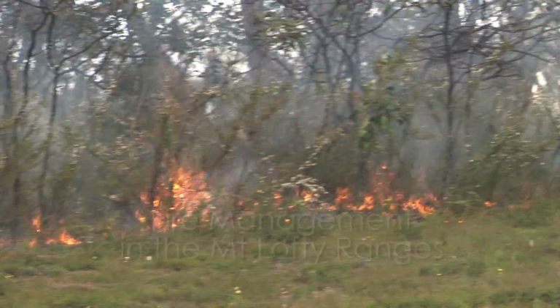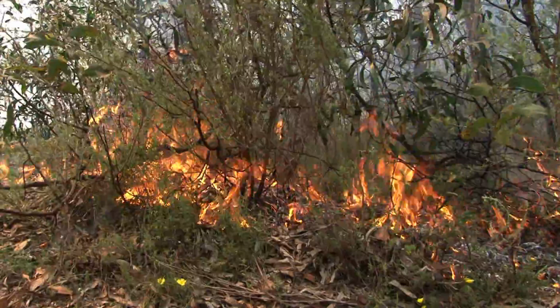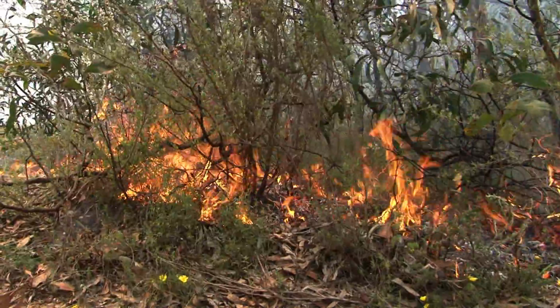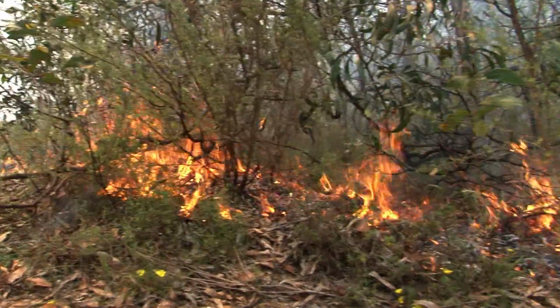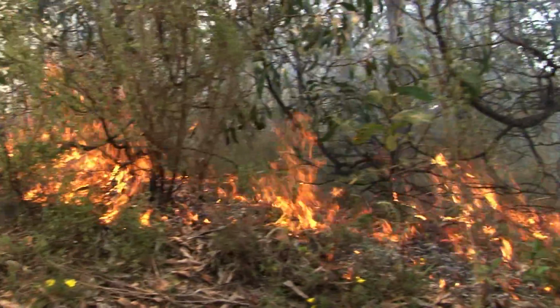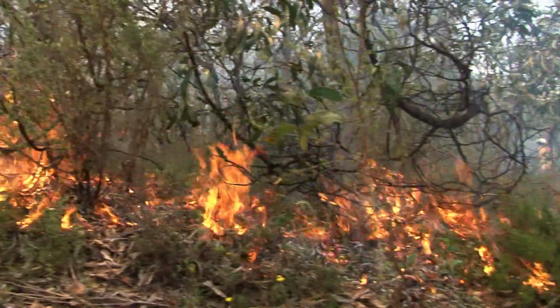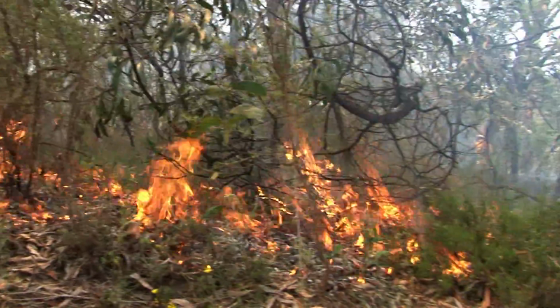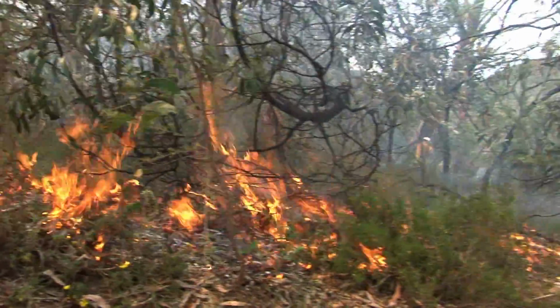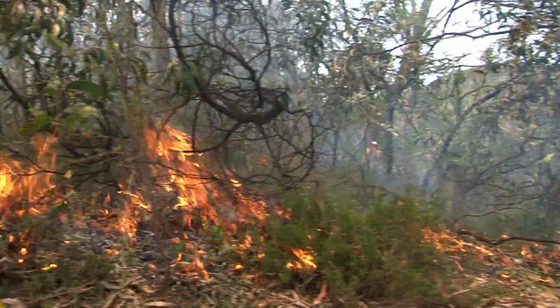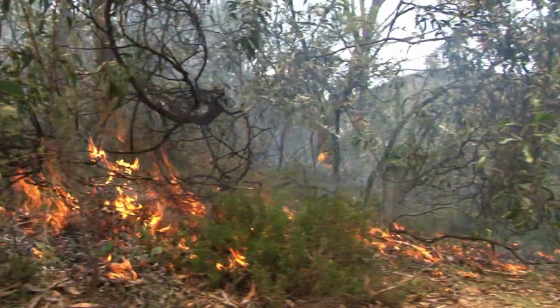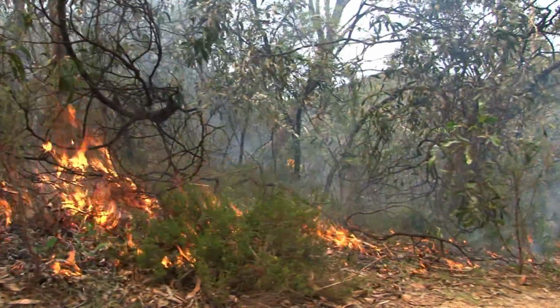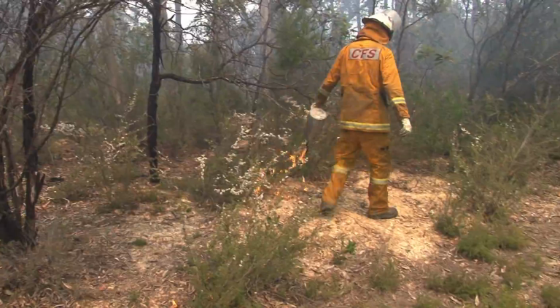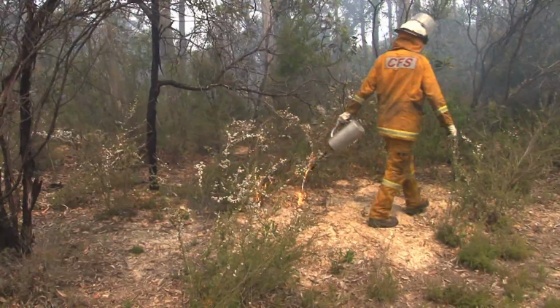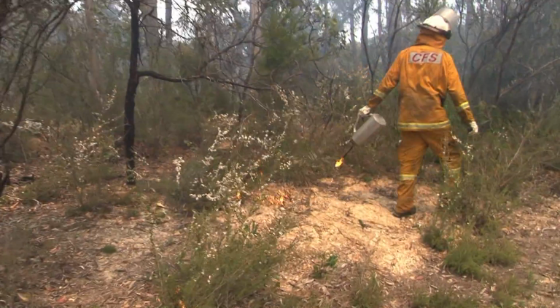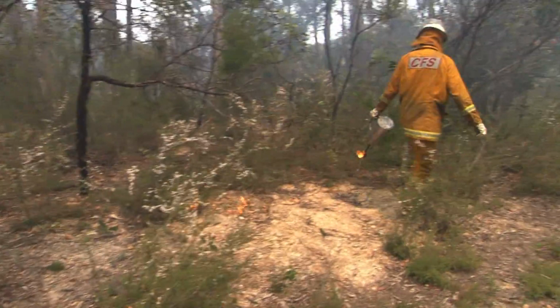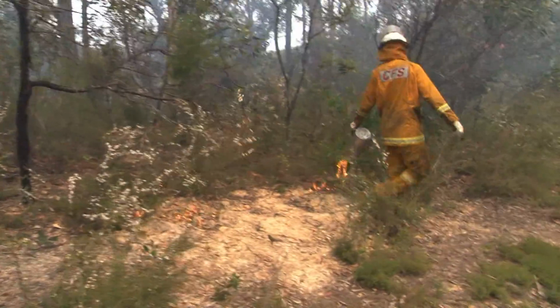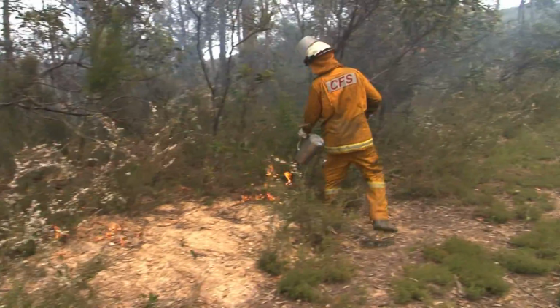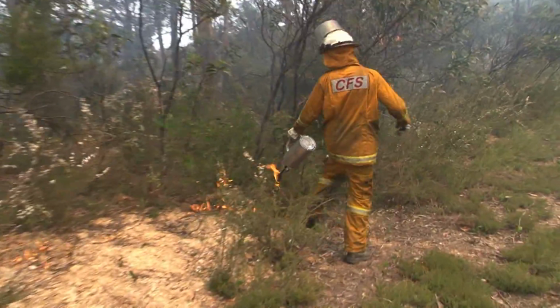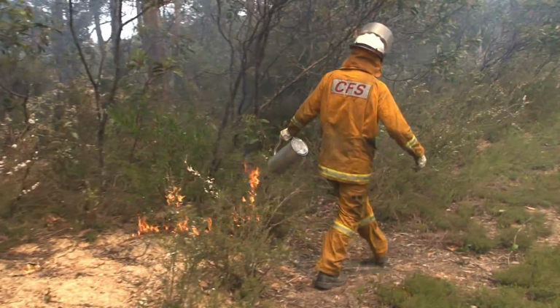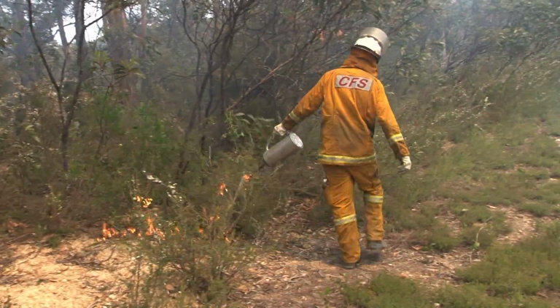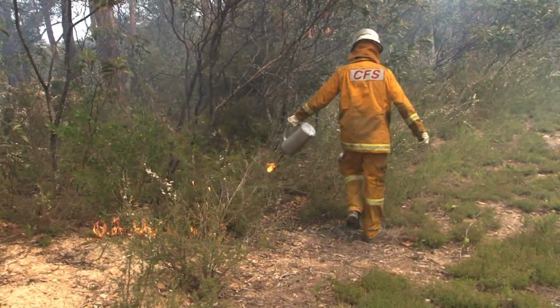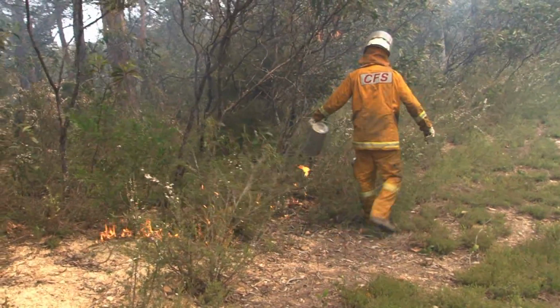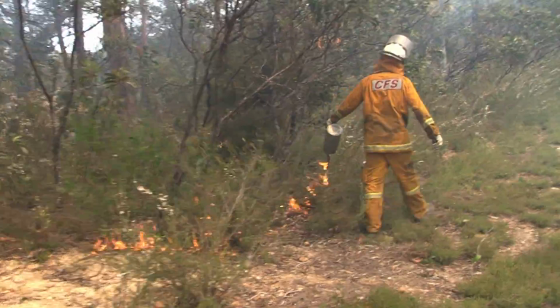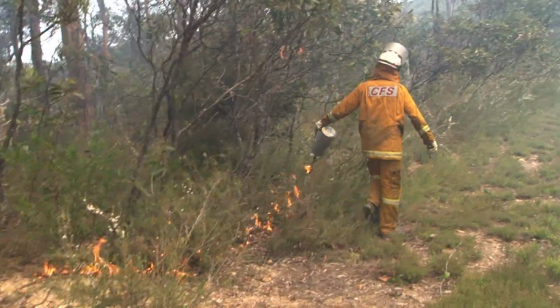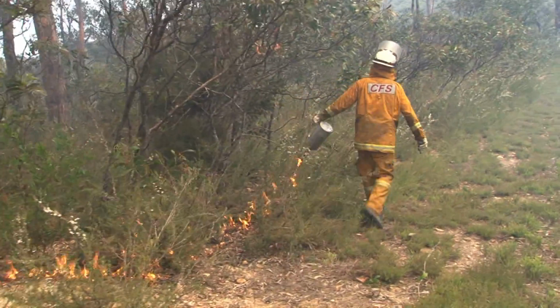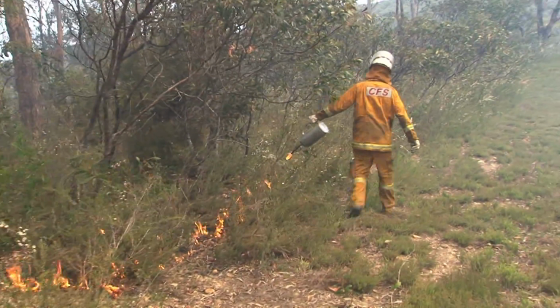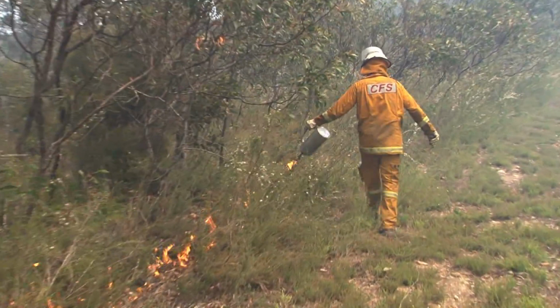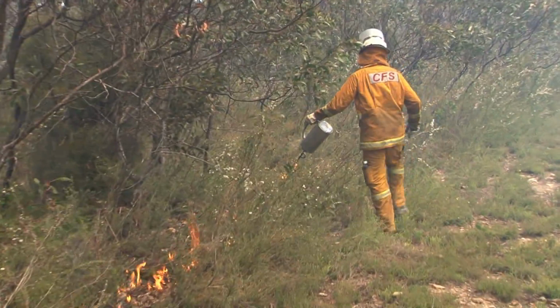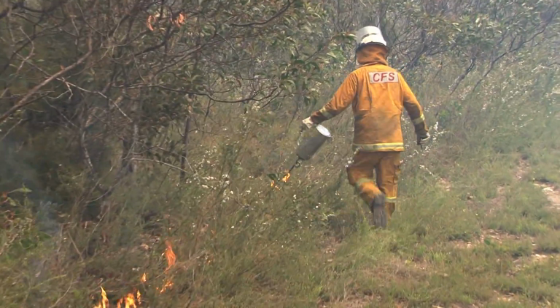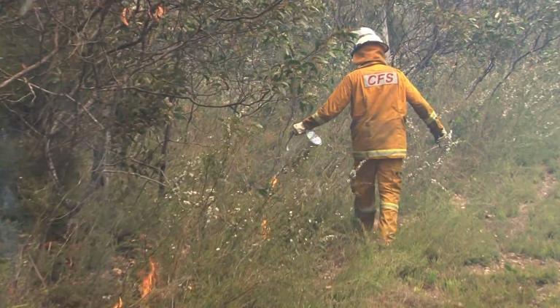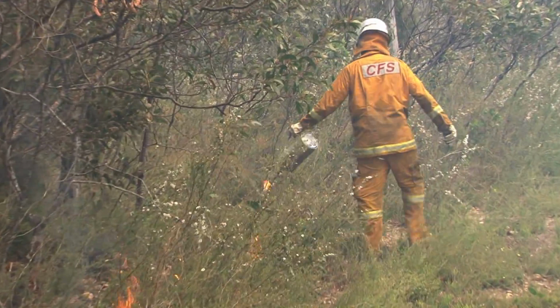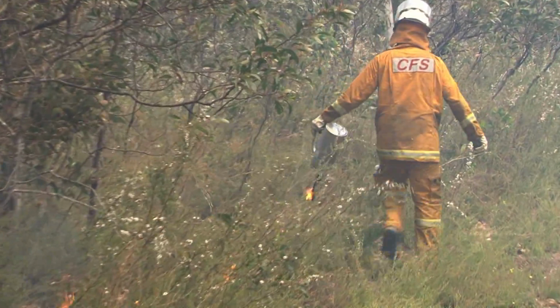Fire has been an integral part of the Australian landscape for thousands of years. Every spring and autumn, fire staff from South Australia's Department of Environment, Water and Natural Resources conduct a program of prescribed burns in the state's parks and reserves.